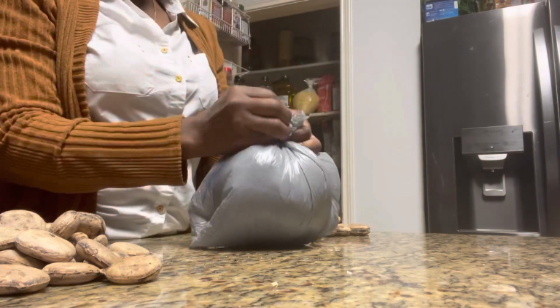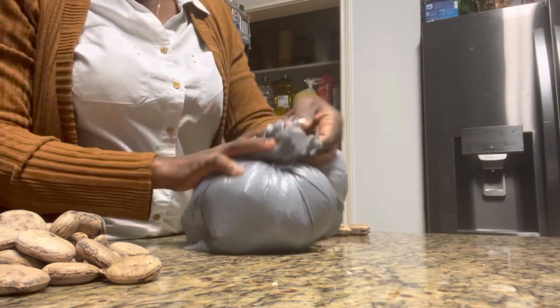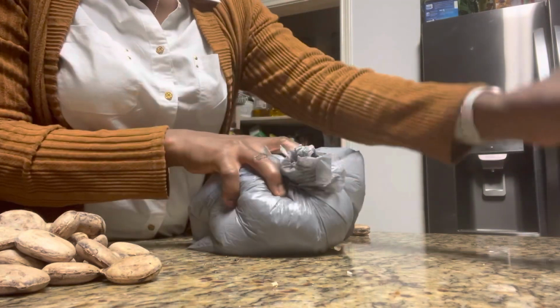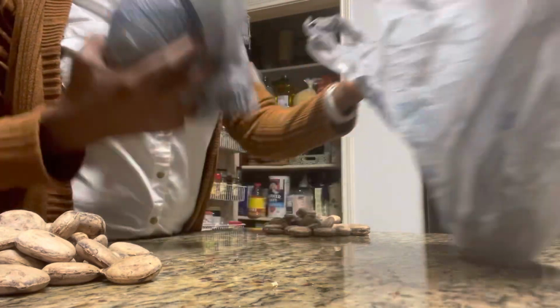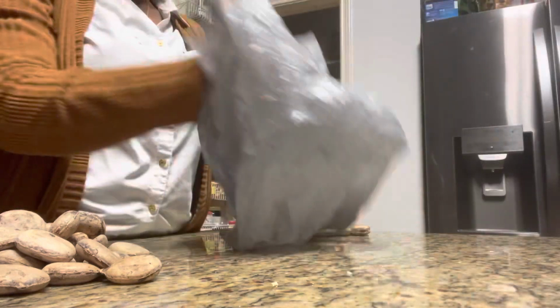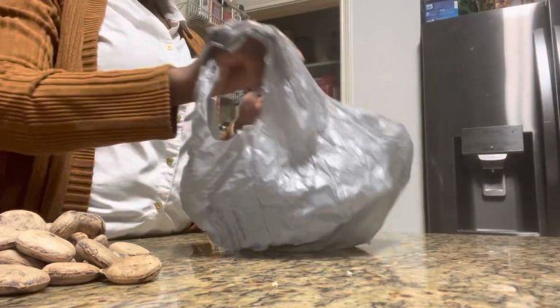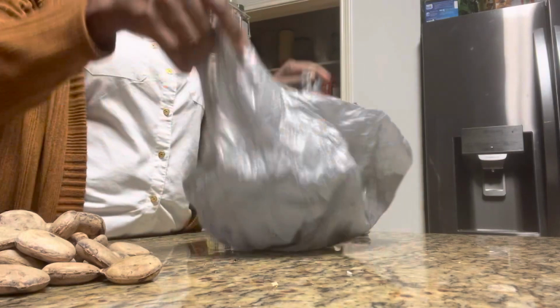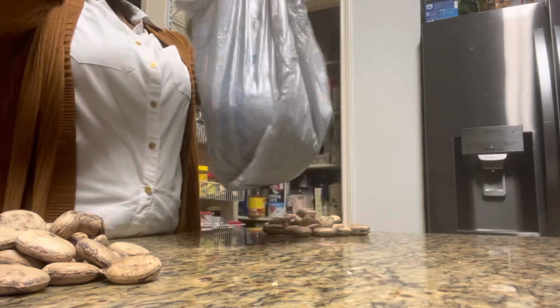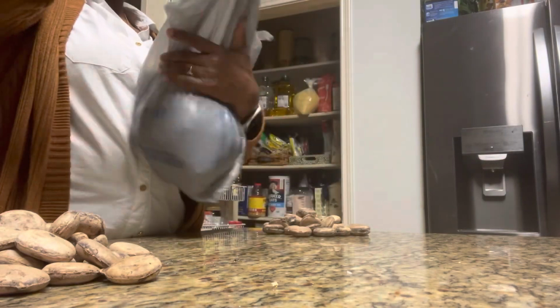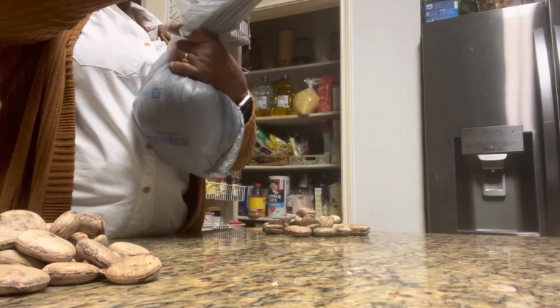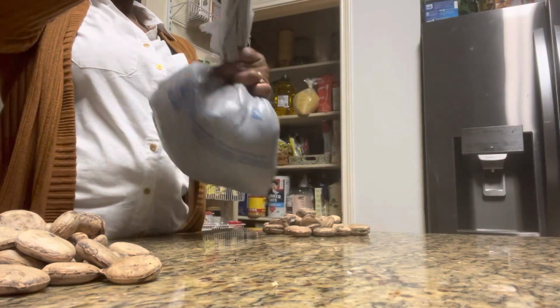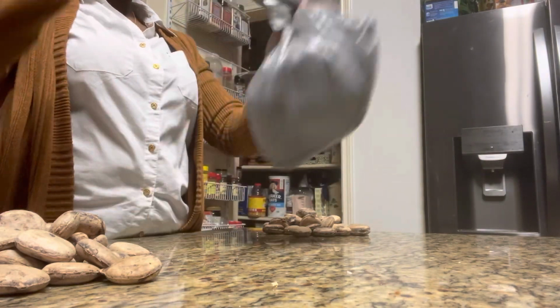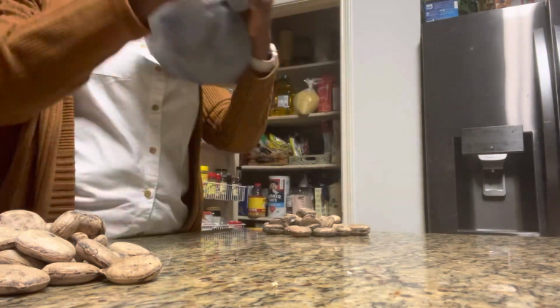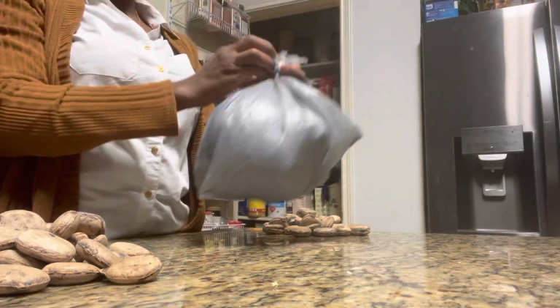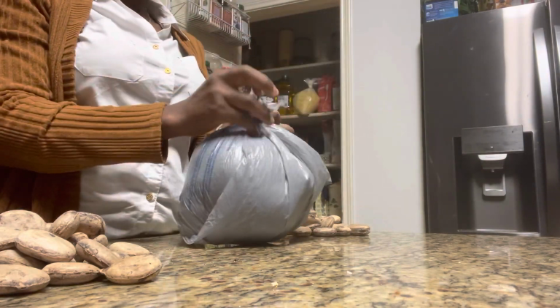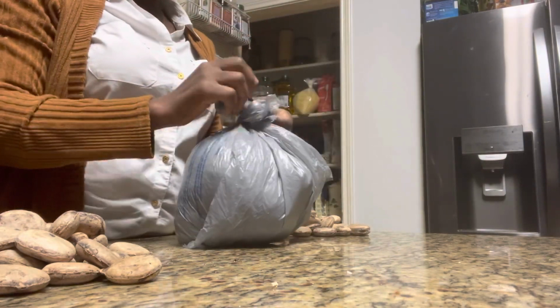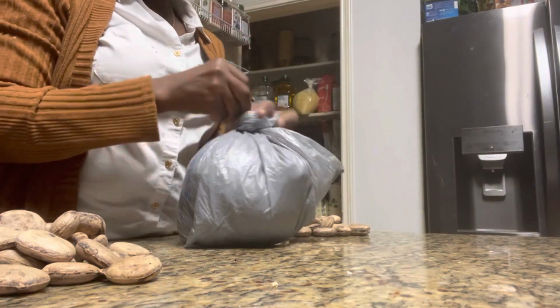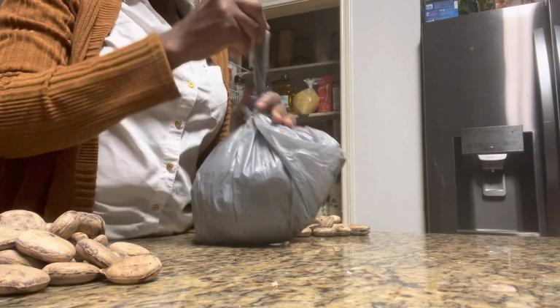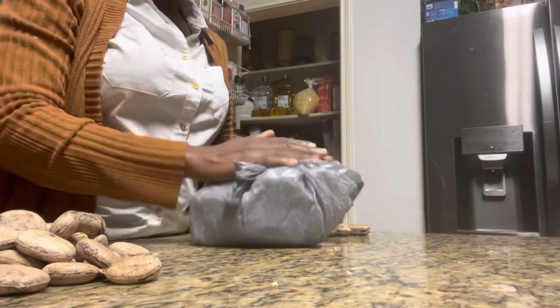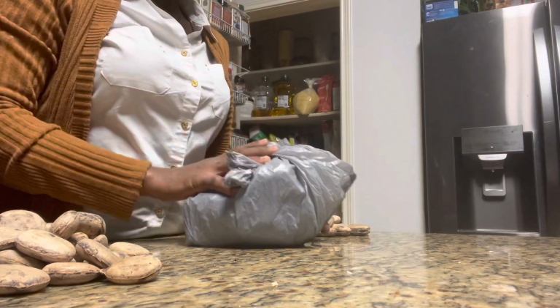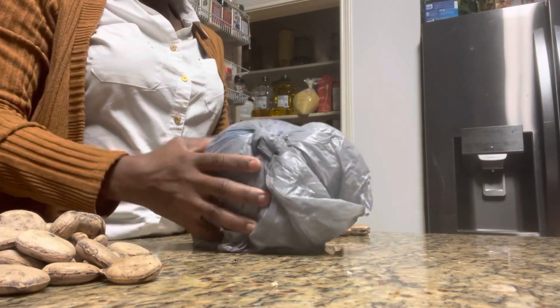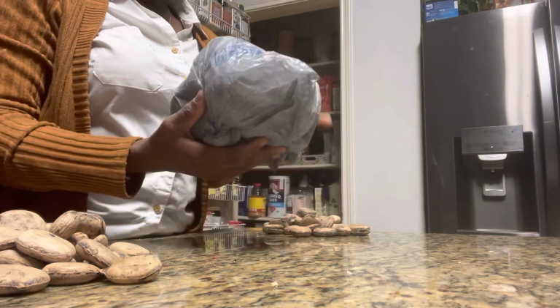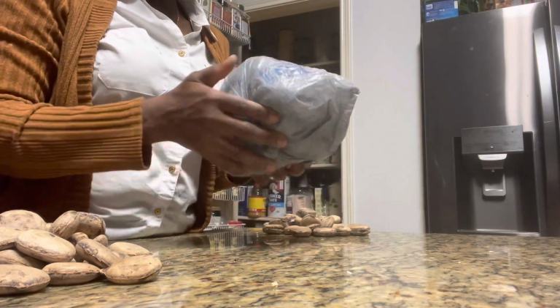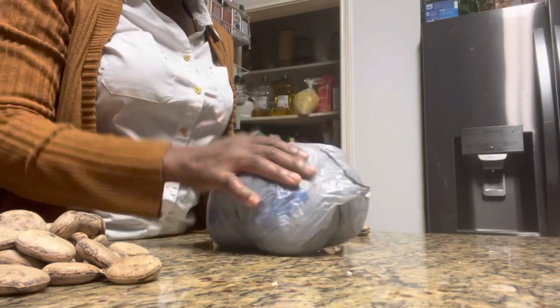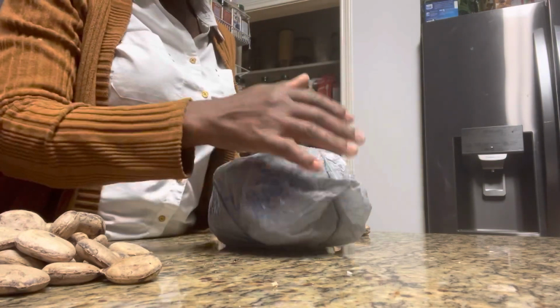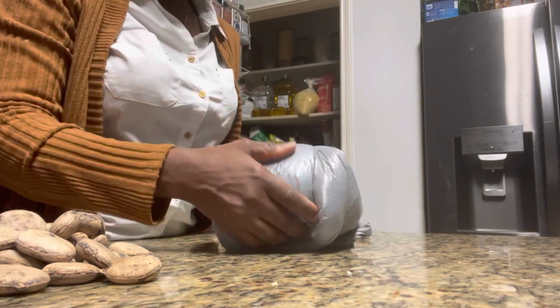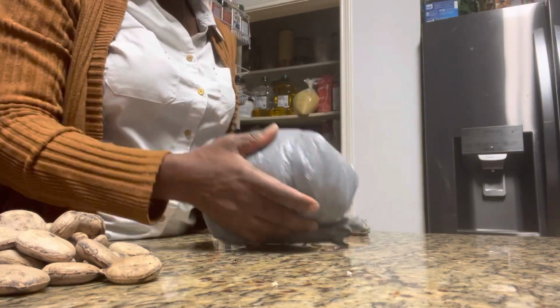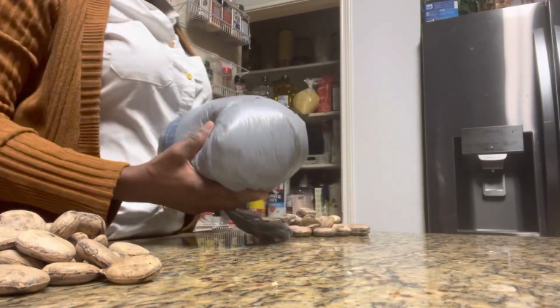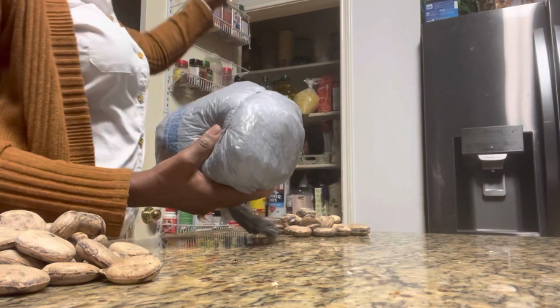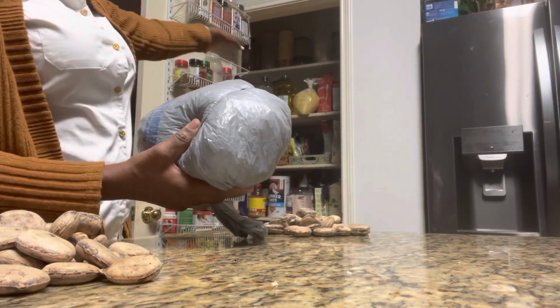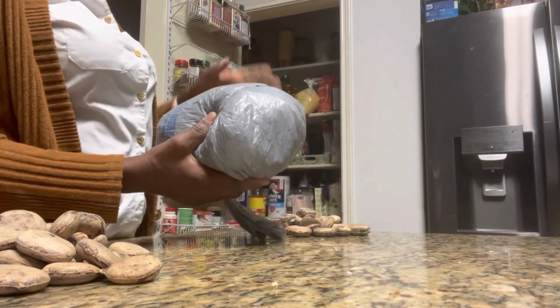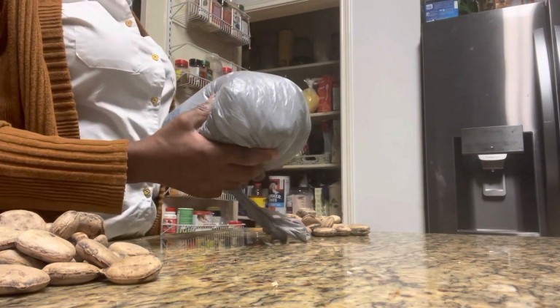And then I'm just going to put this in a cool, dark, dry place — as in the pantry.